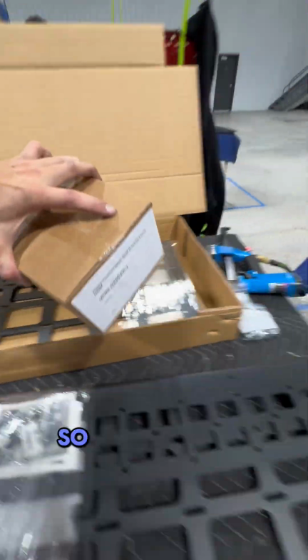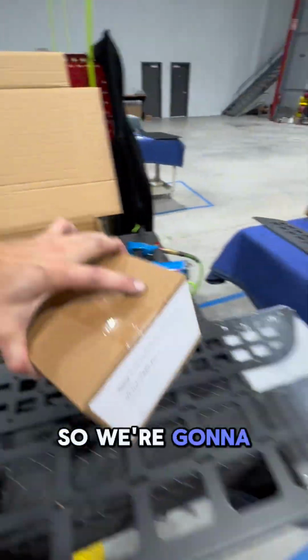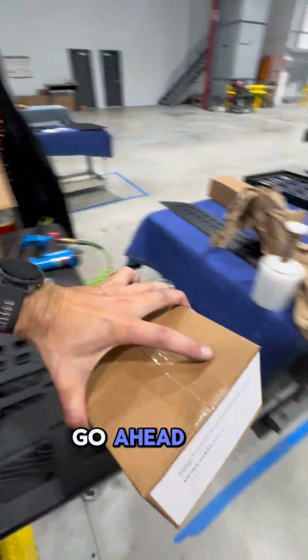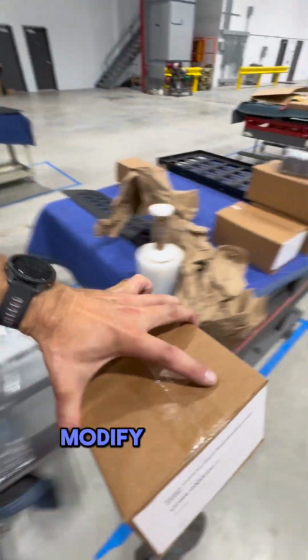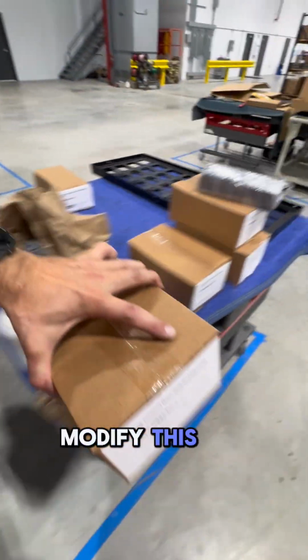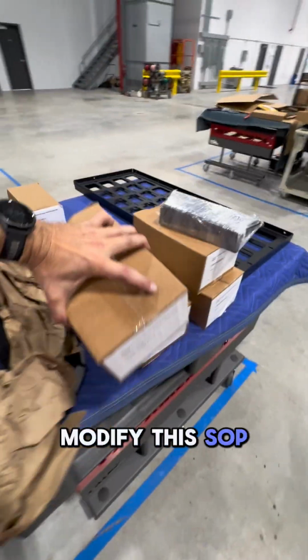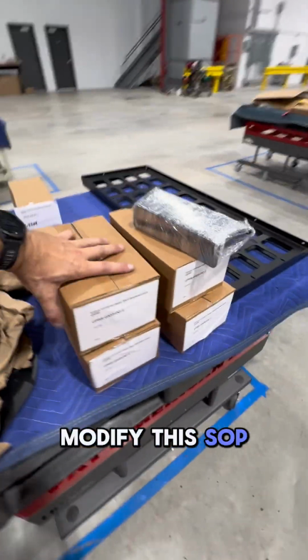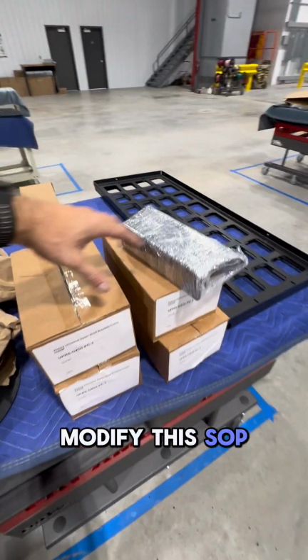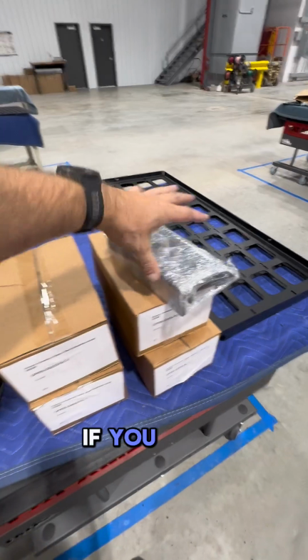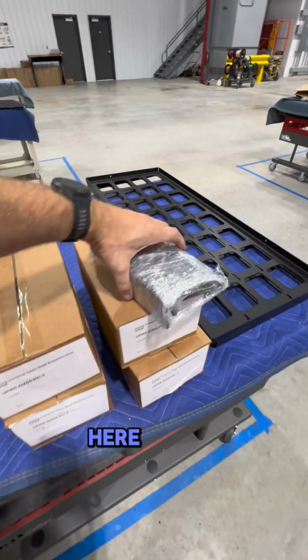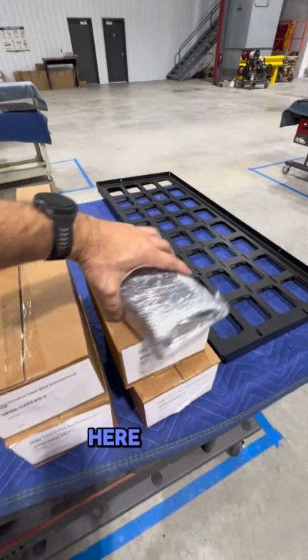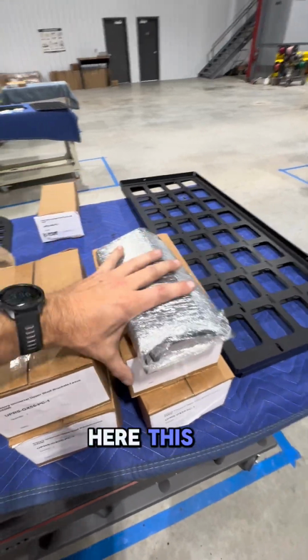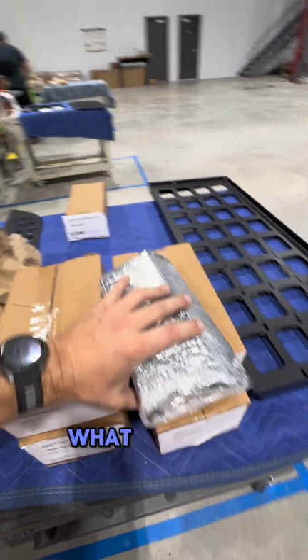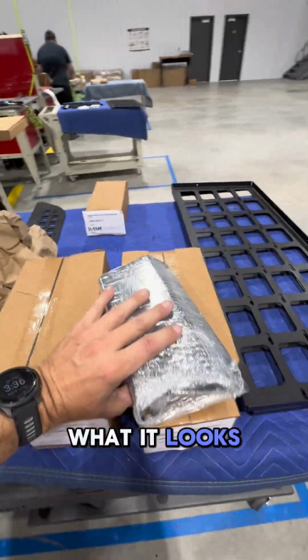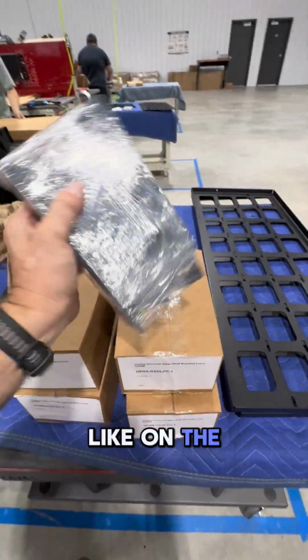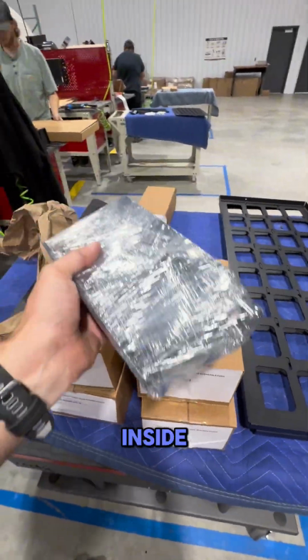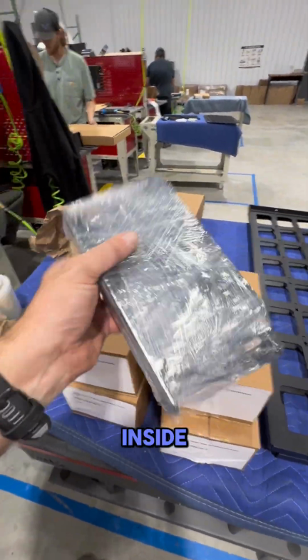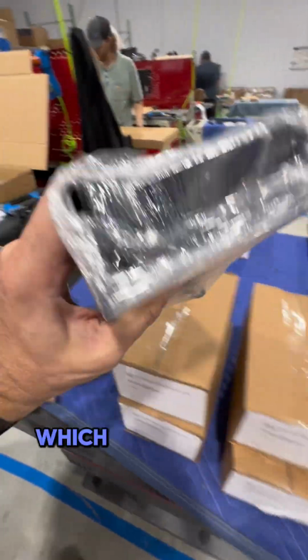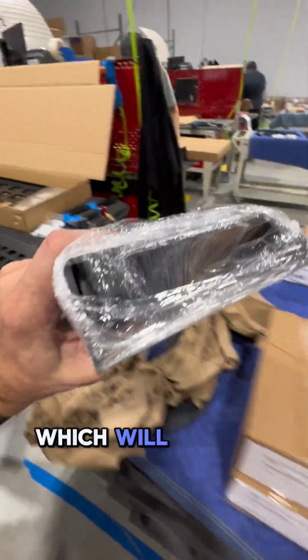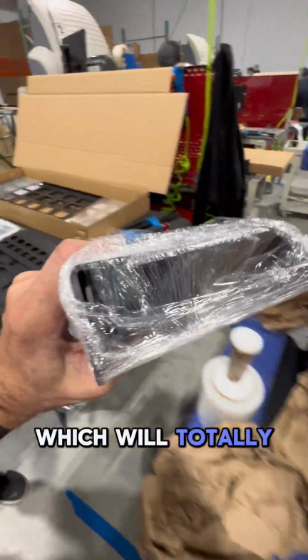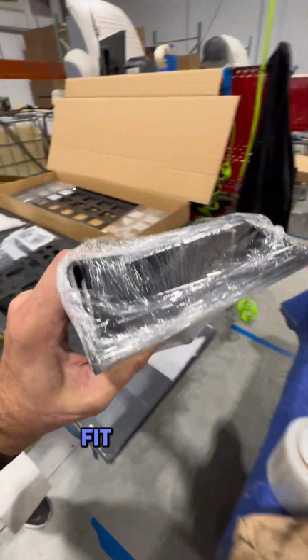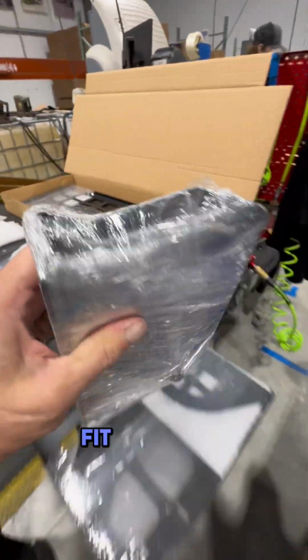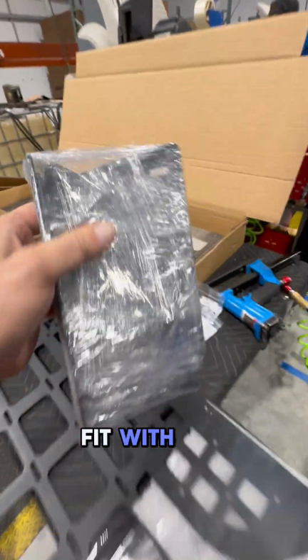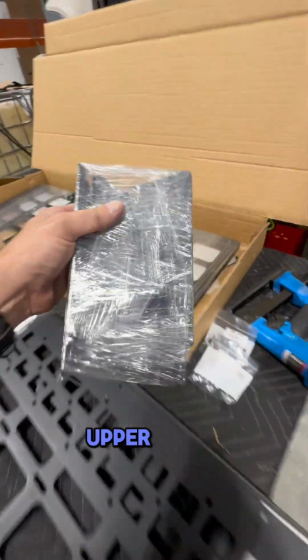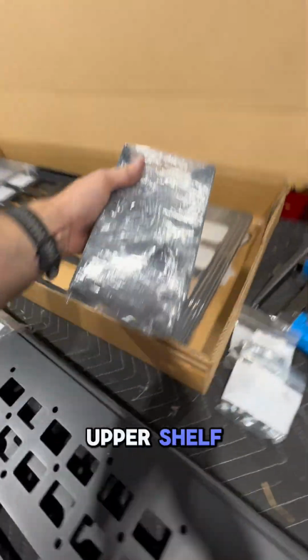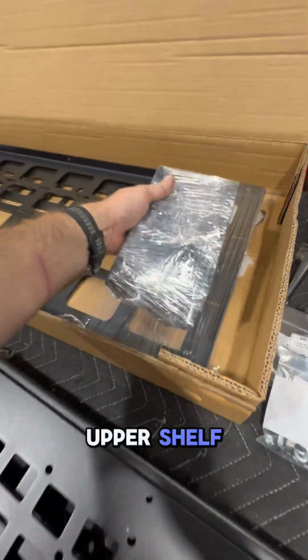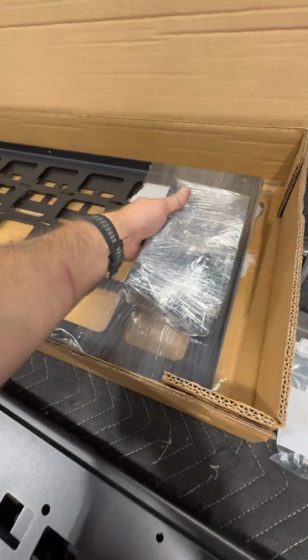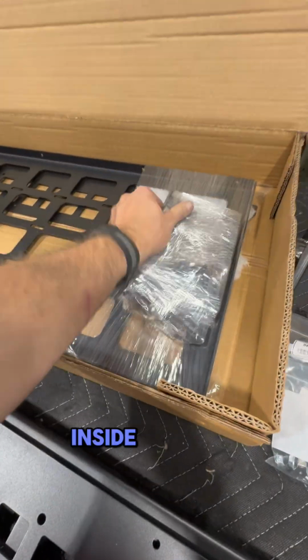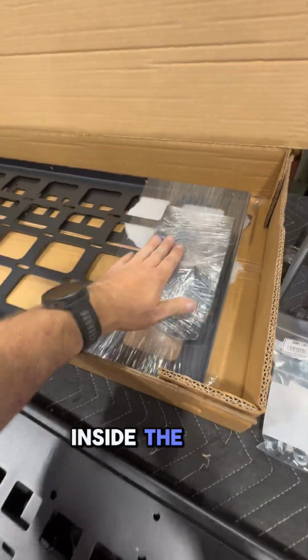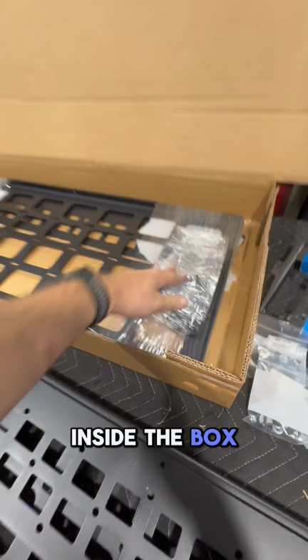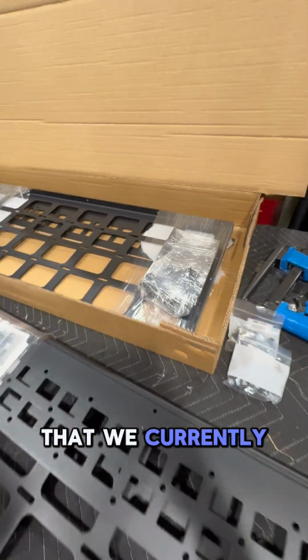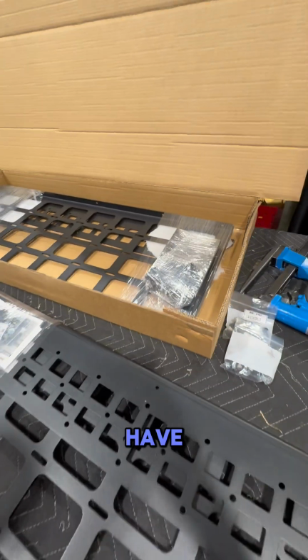So we're going to go ahead and modify this SOP. If you look here, this is what it looks like on the inside, which will totally fit with this upper shelf inside the box that we currently have.